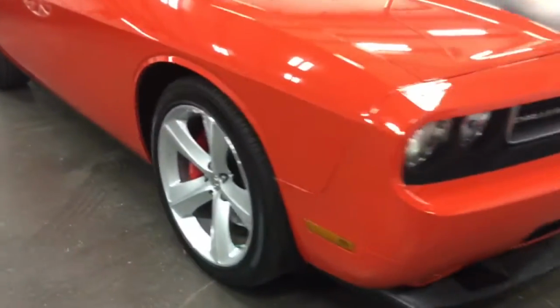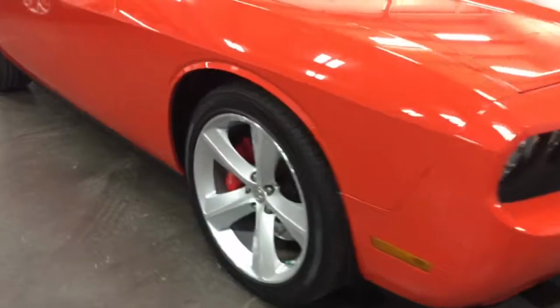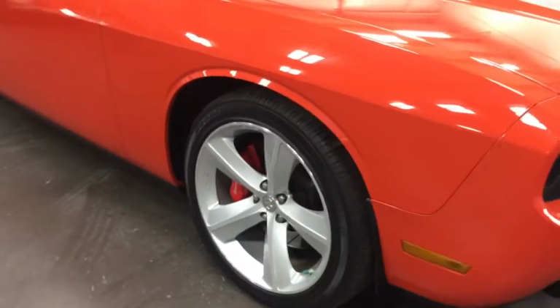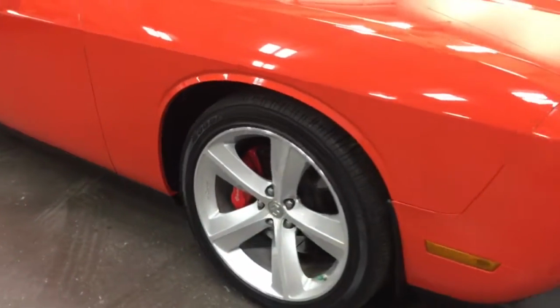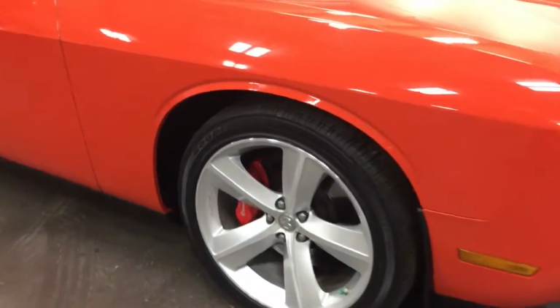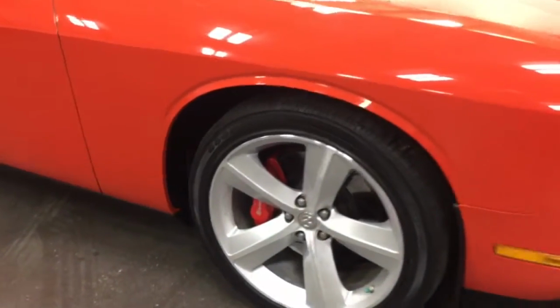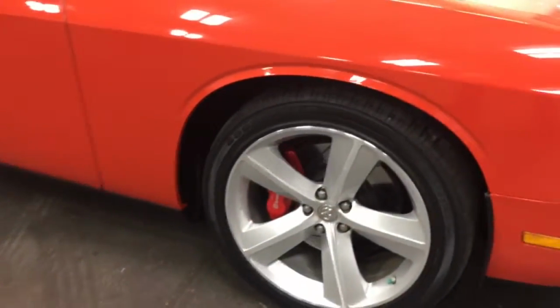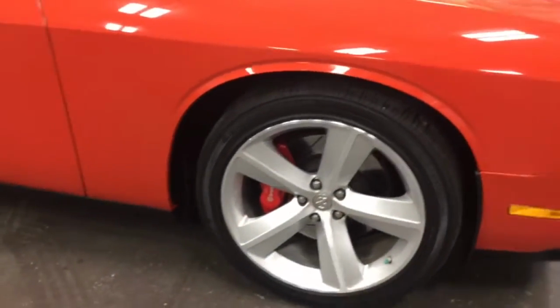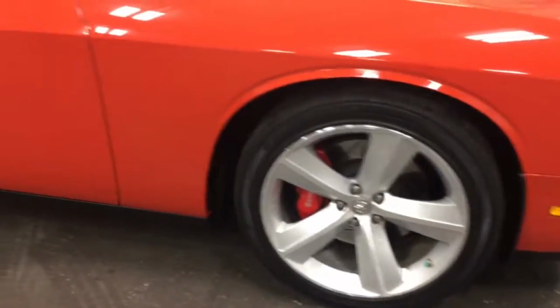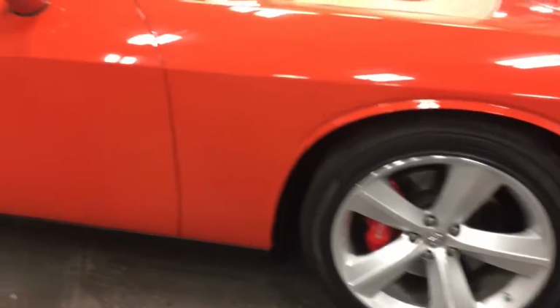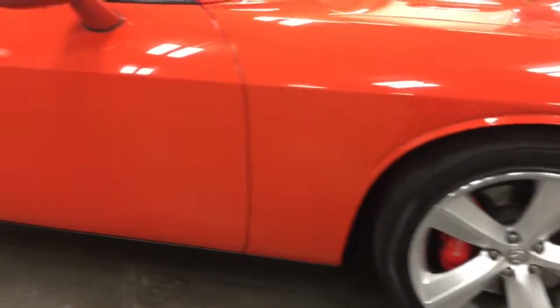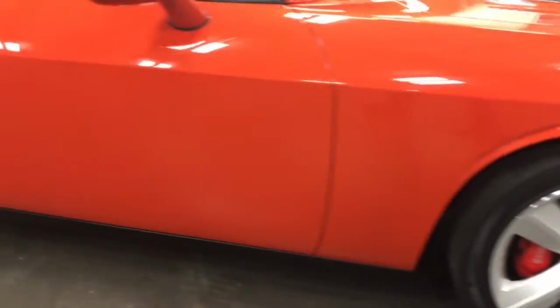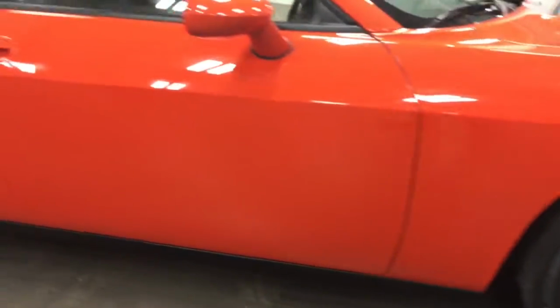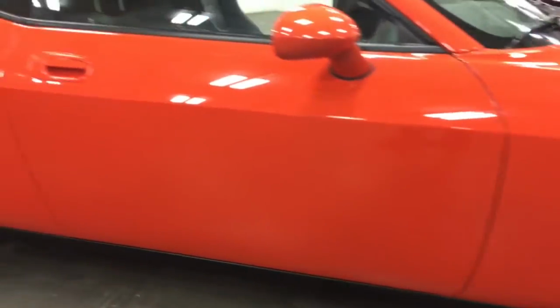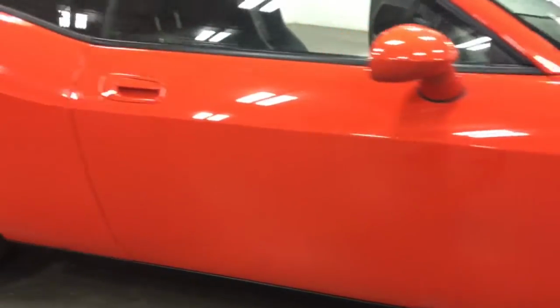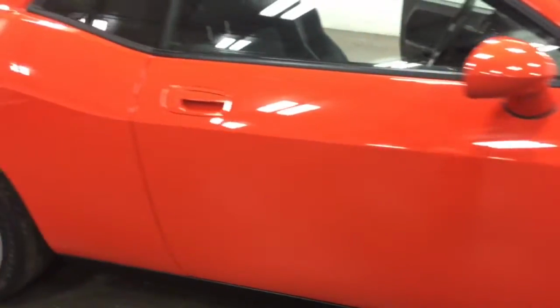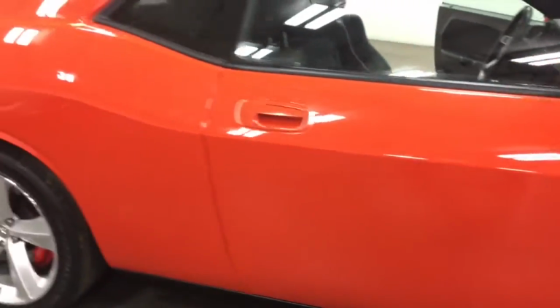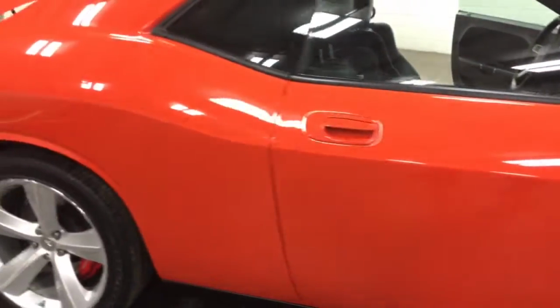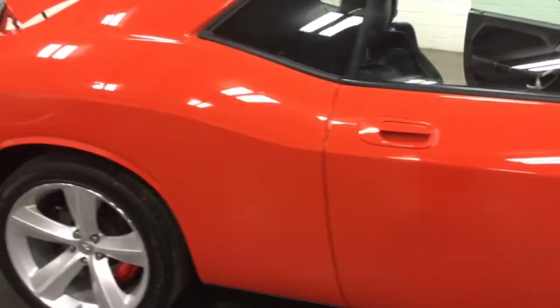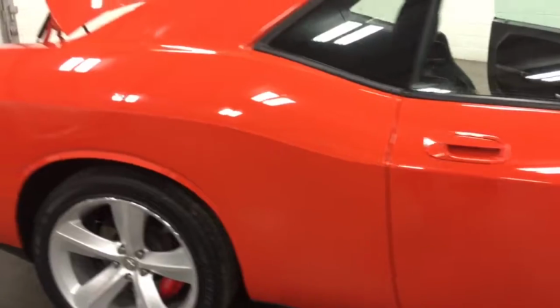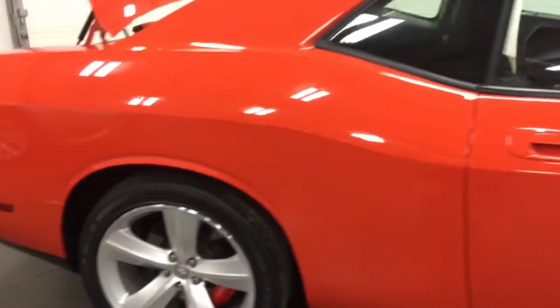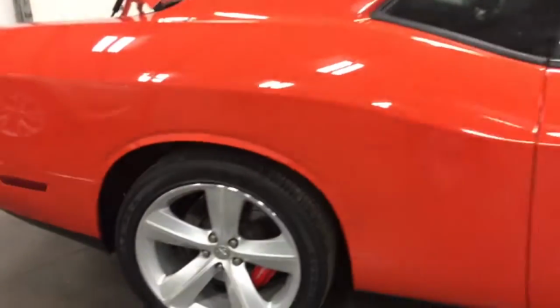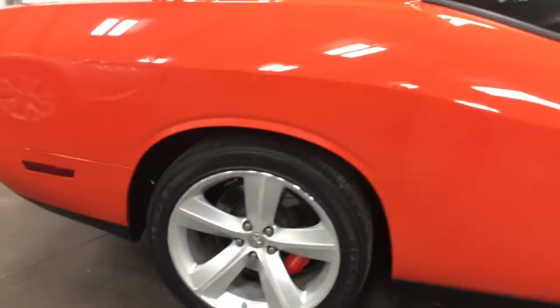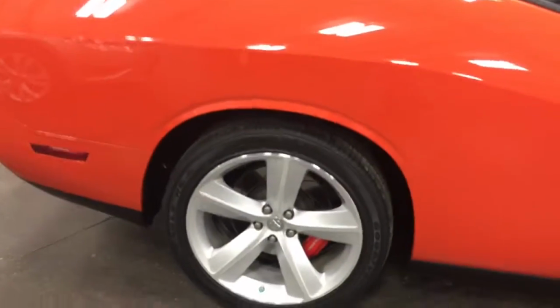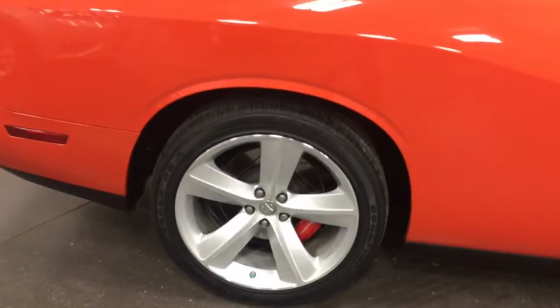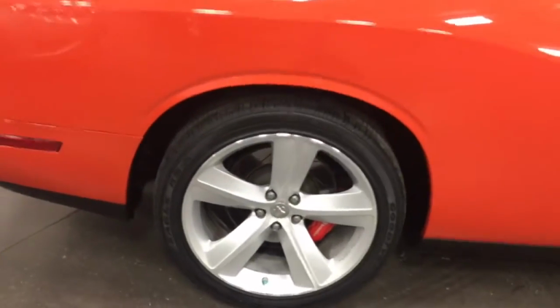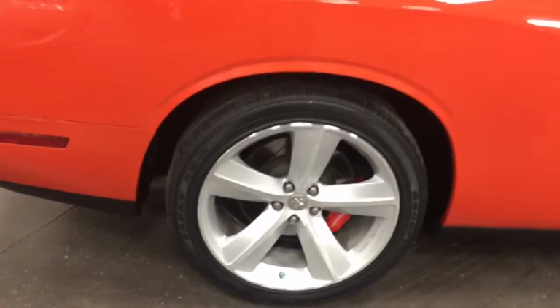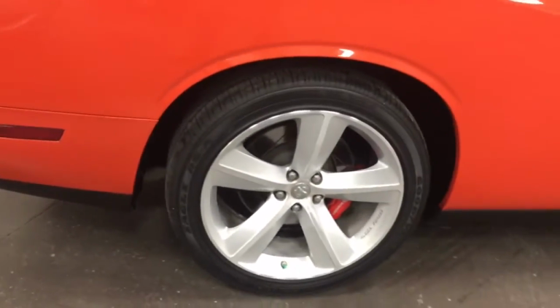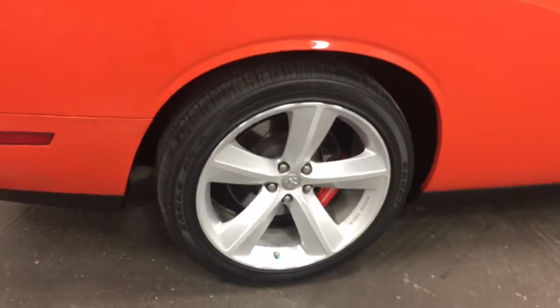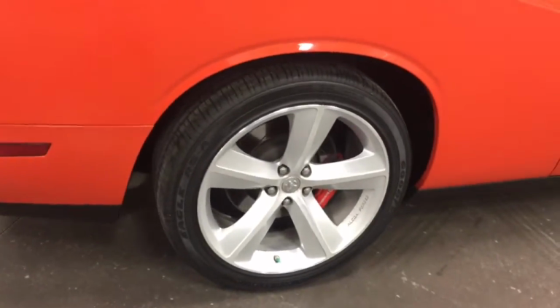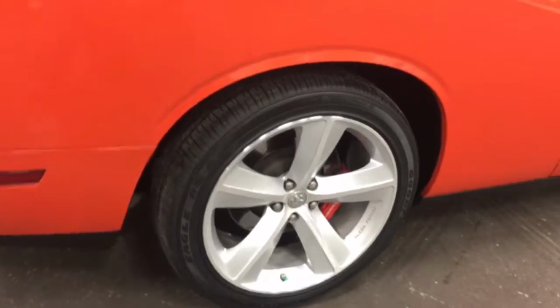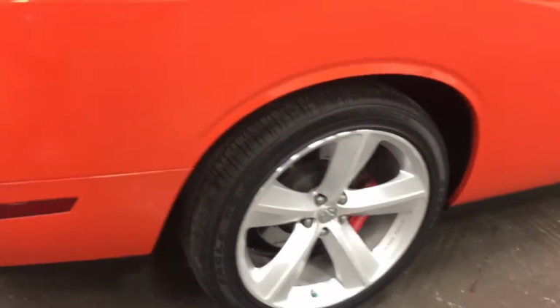Just a beauty. The wheels have no curb rash, as you can see. The paint is flawless everywhere. There's another wheel looking fabulous.